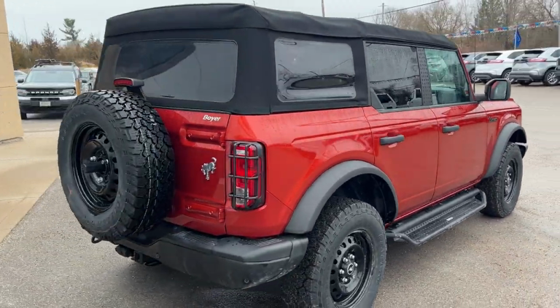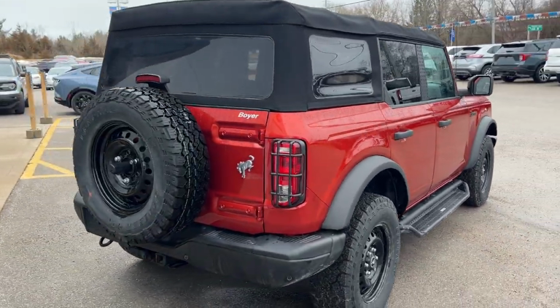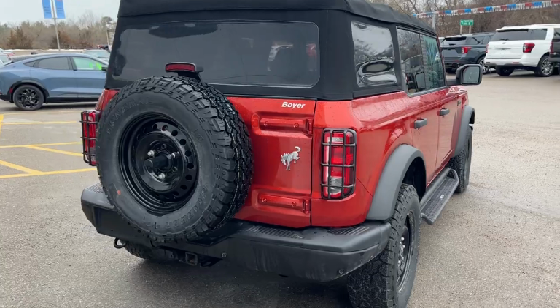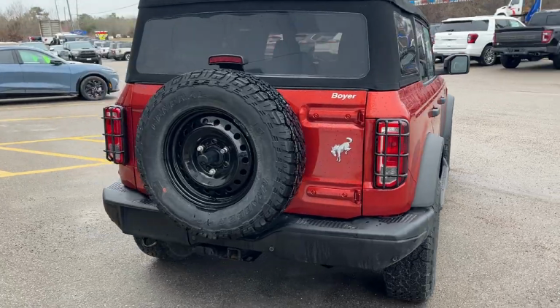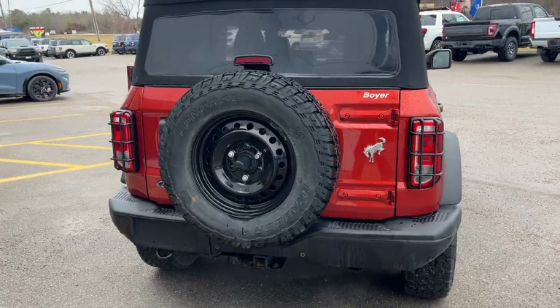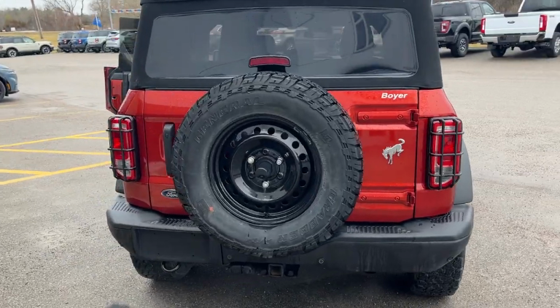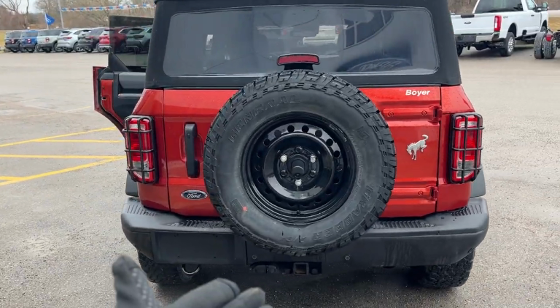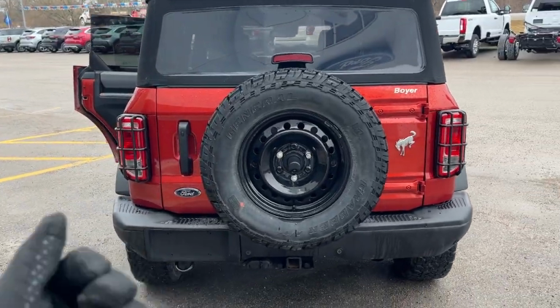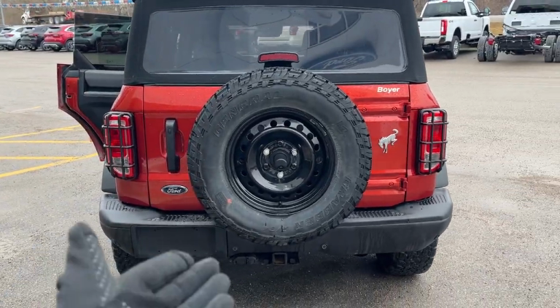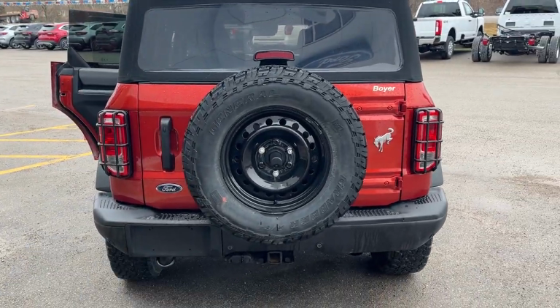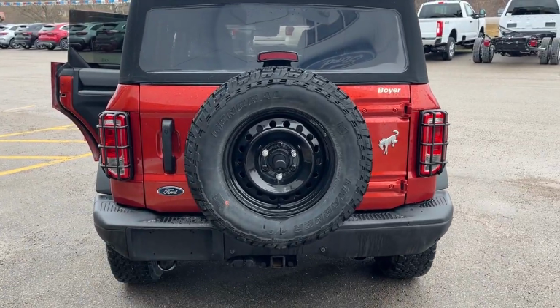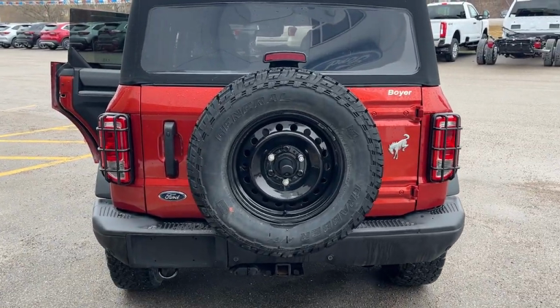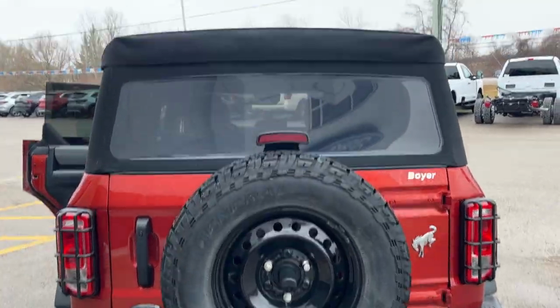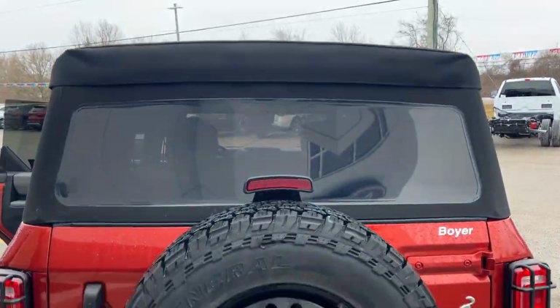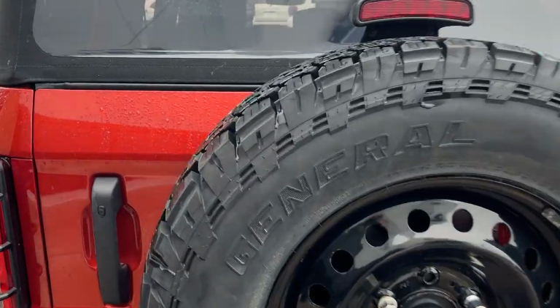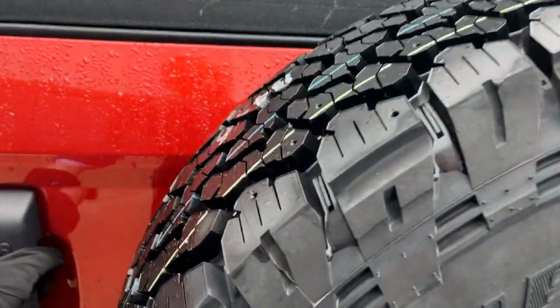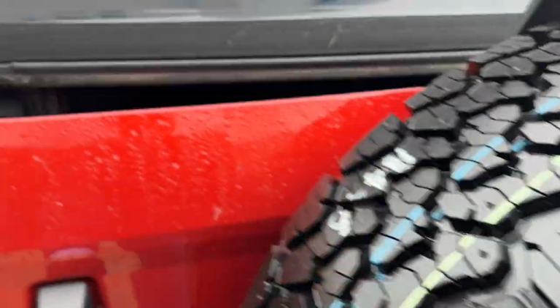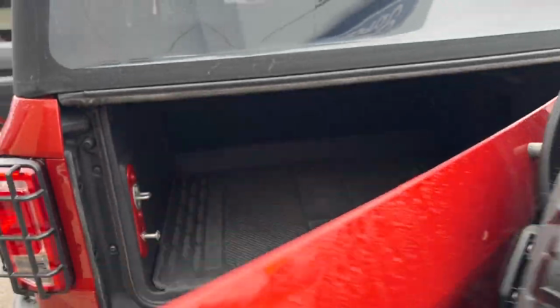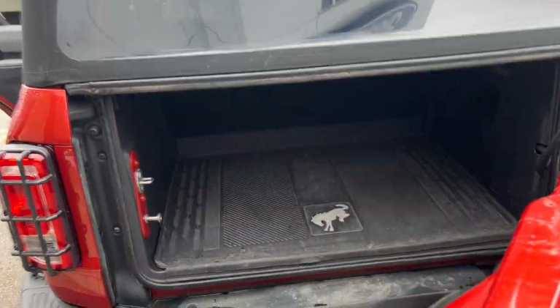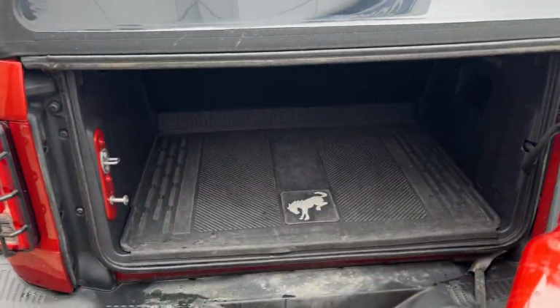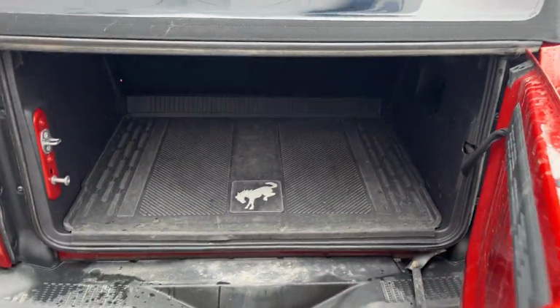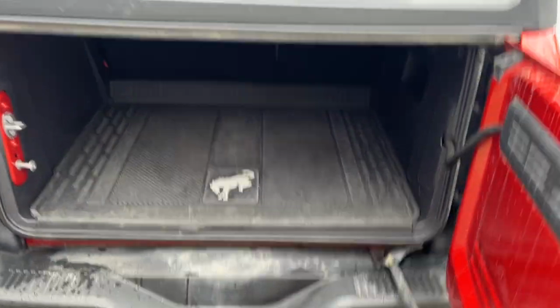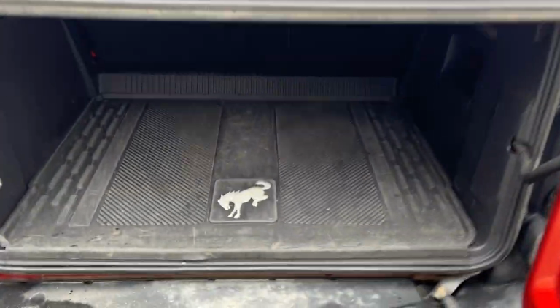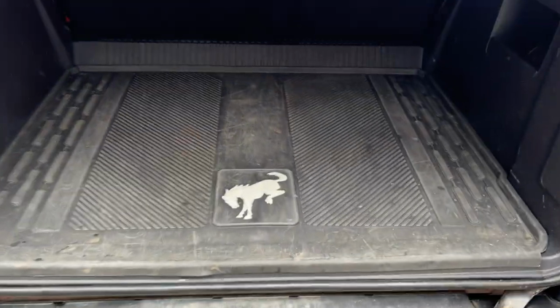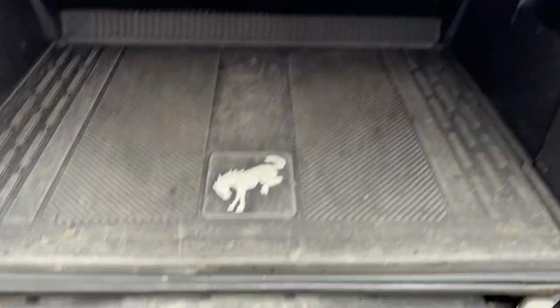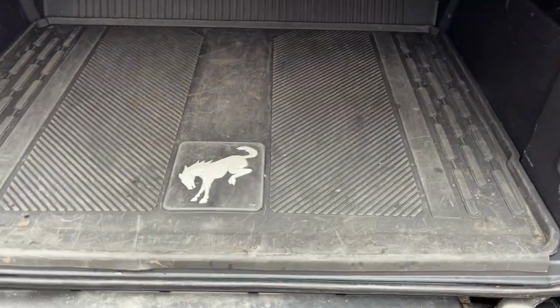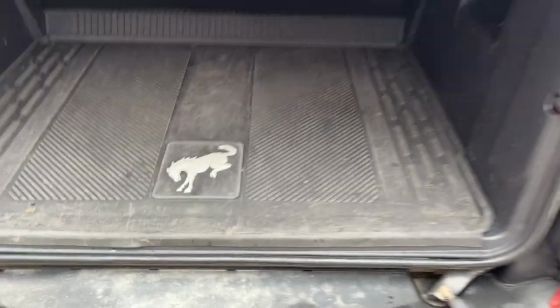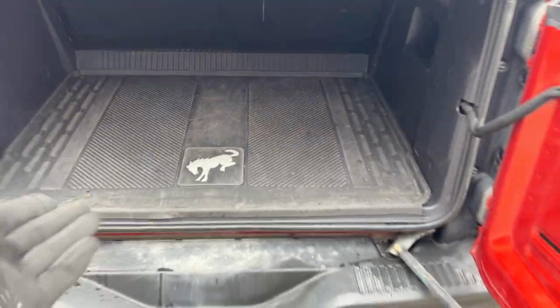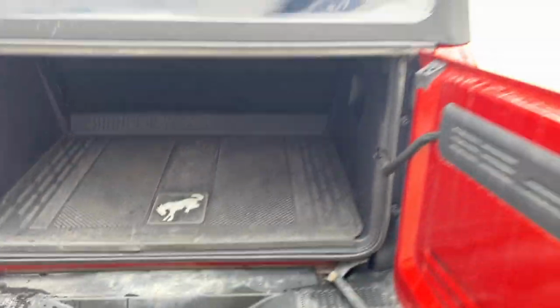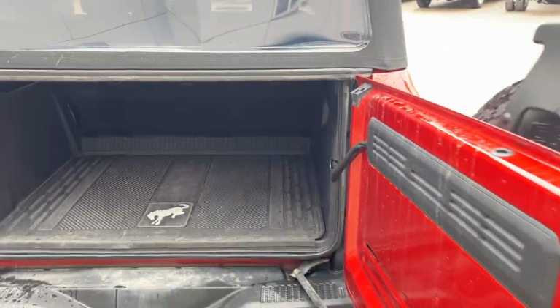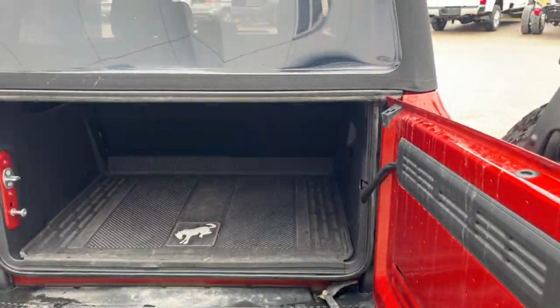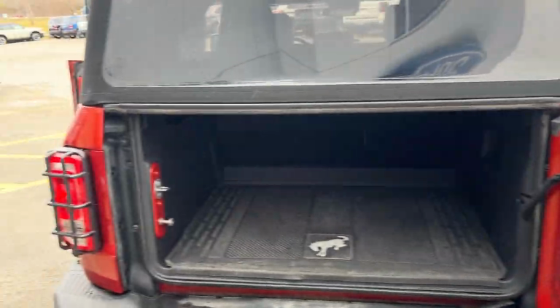Coming around back, you do have your reverse parking sensors. This one also has towing capability. Here you do have that soft top — it opens from the side. There you have the Bronco-branded cargo mat, and there is a jack underneath there.